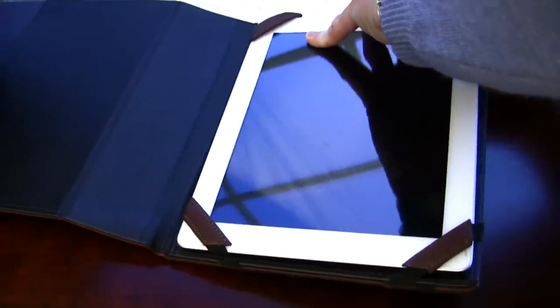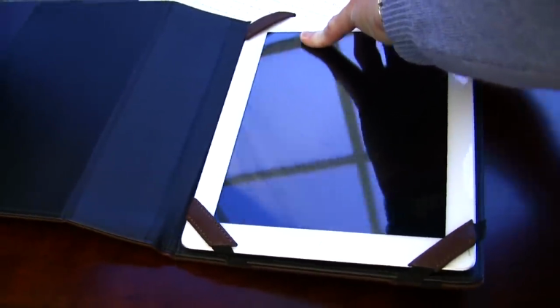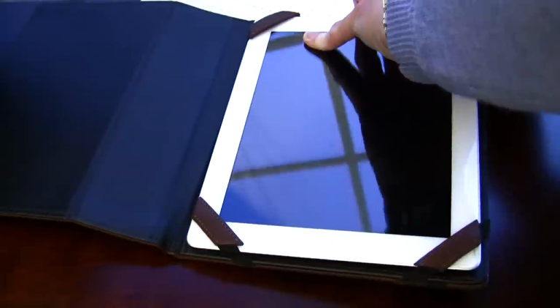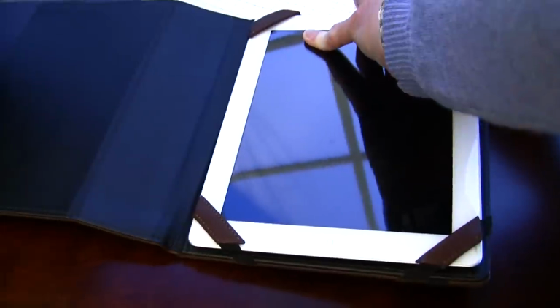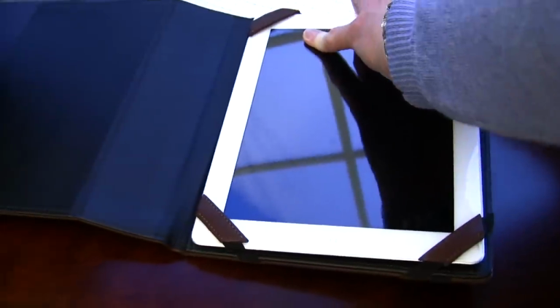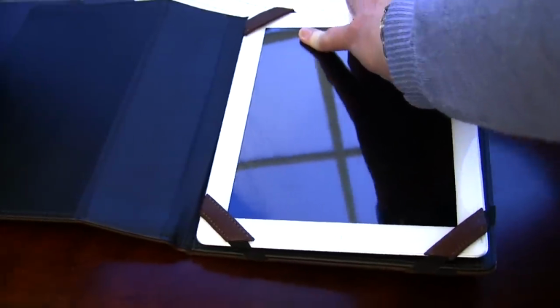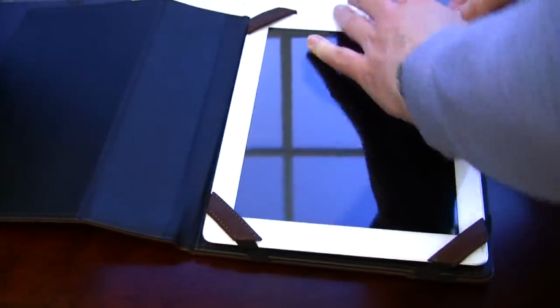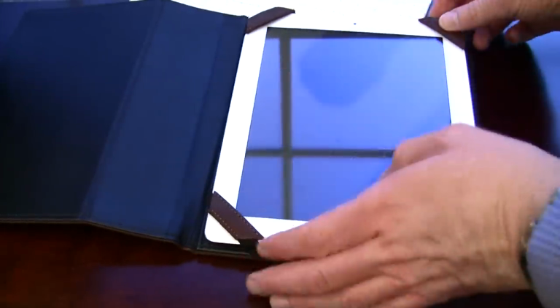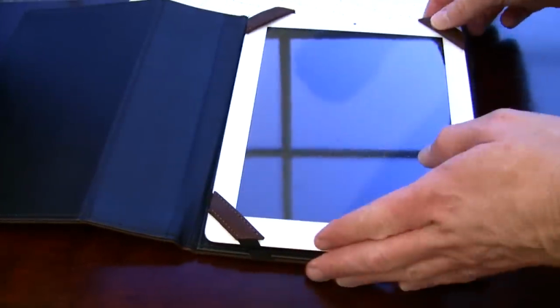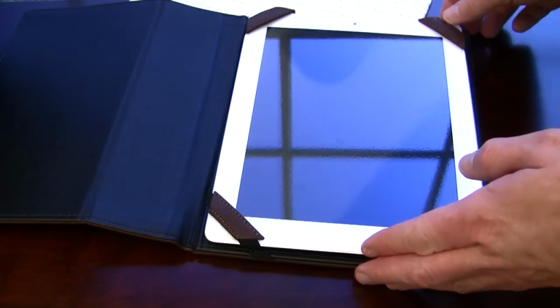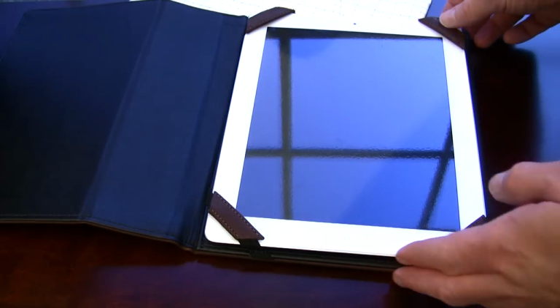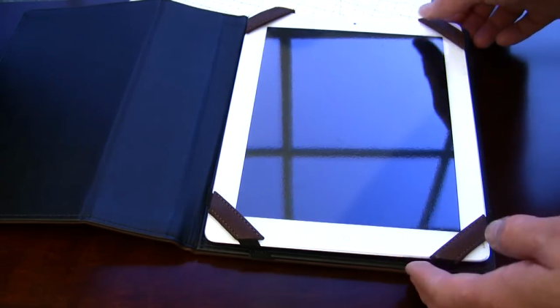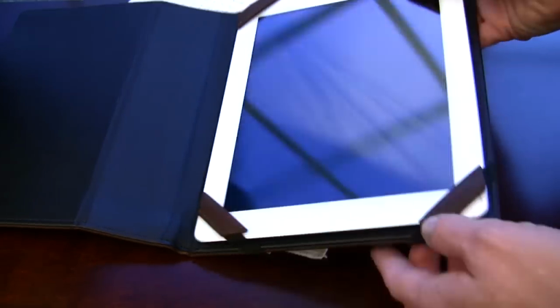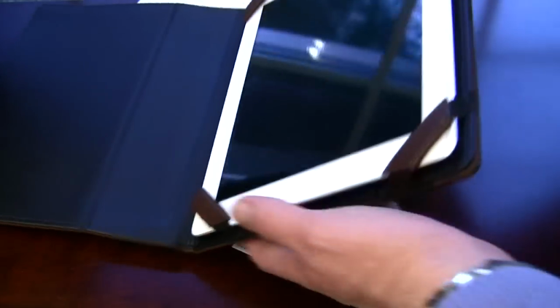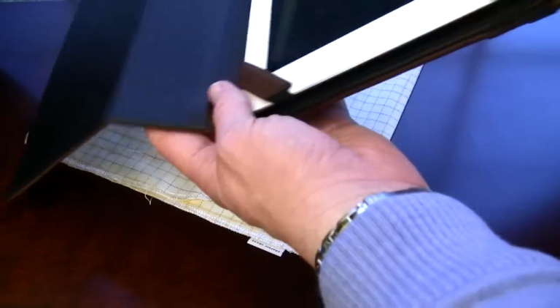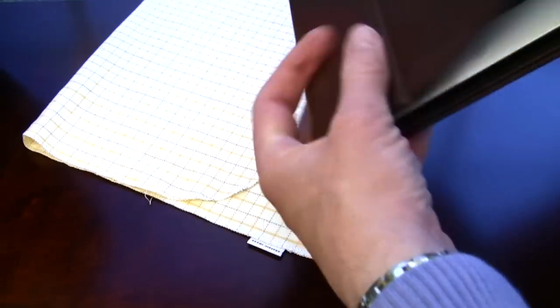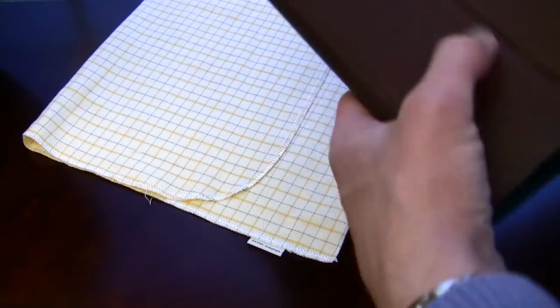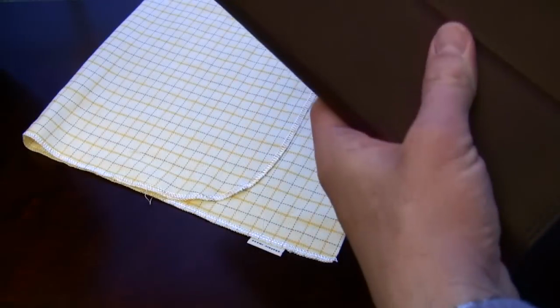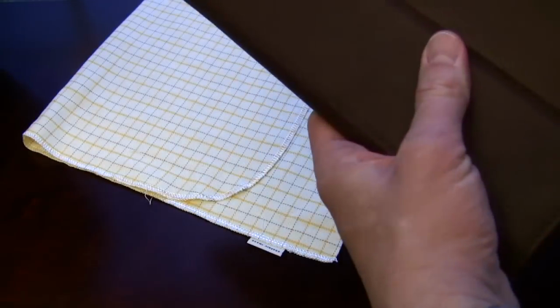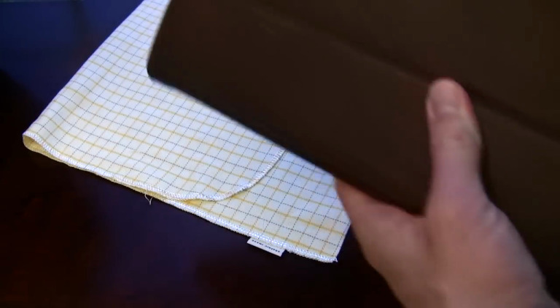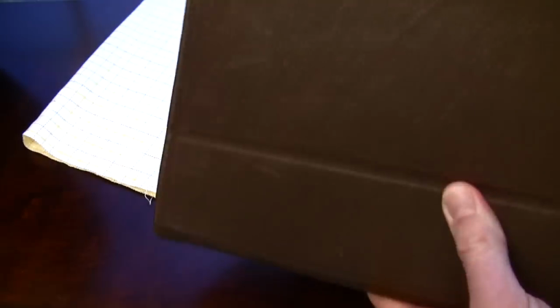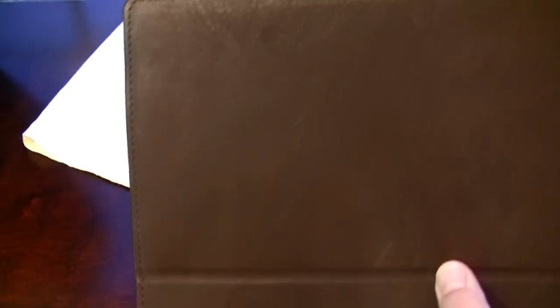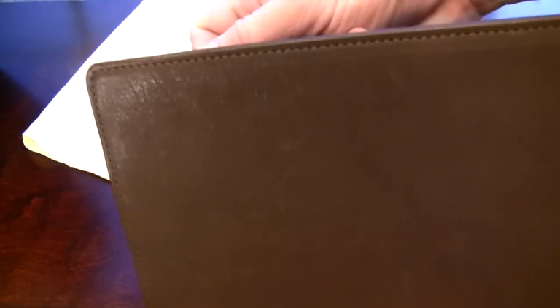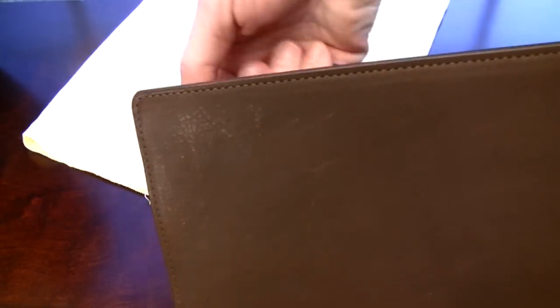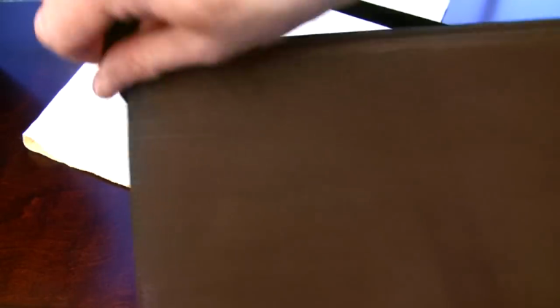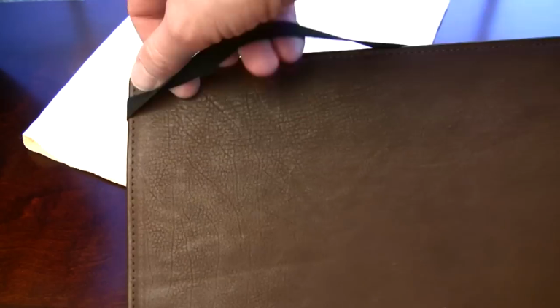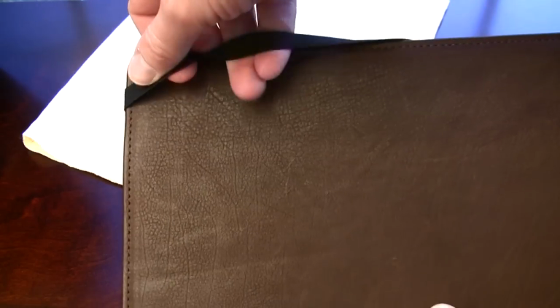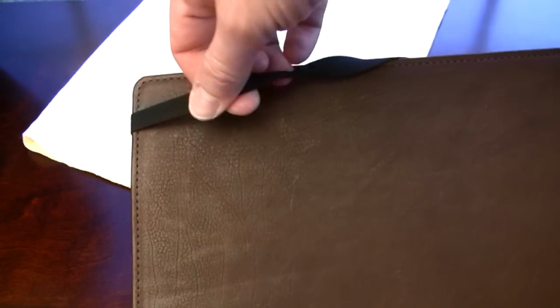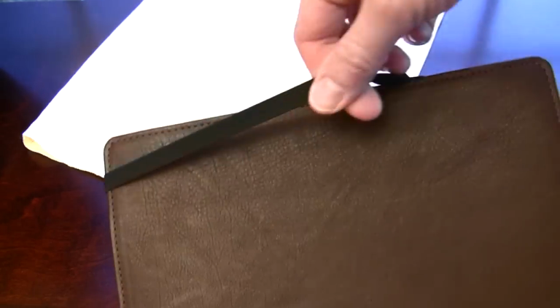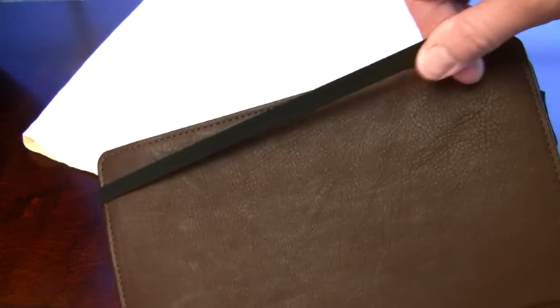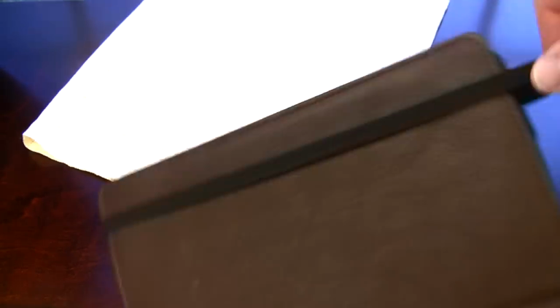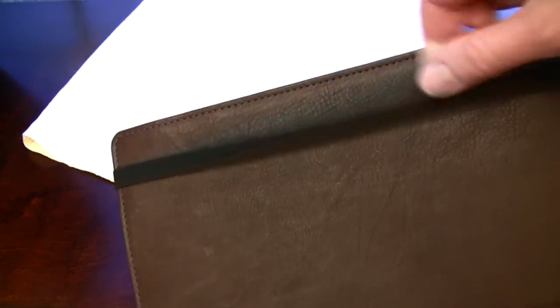The other interesting piece here is that there are no logos. So if you have issues with logos being on your cases, you are in luck, because this Graphic Image case has none whatsoever, so it doesn't take away from the beauty of the case itself.